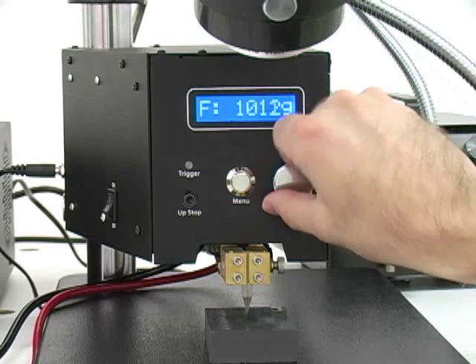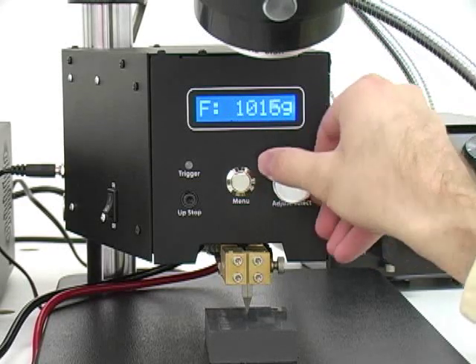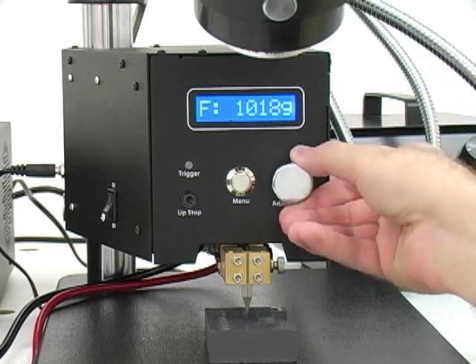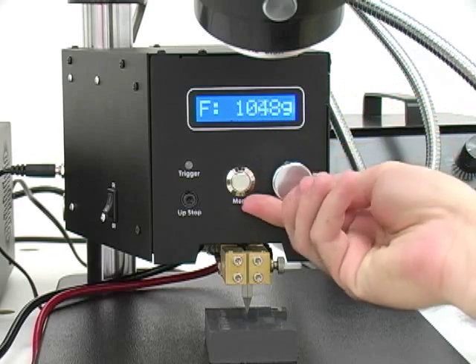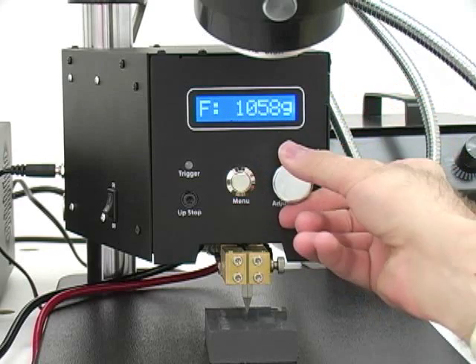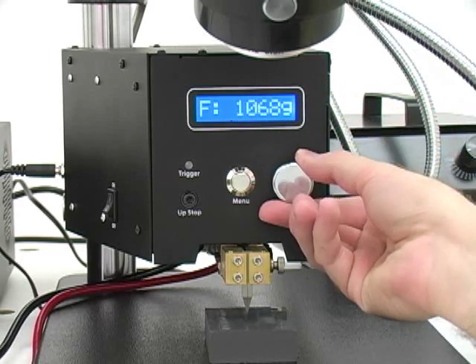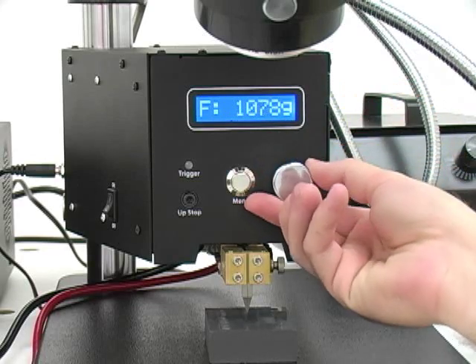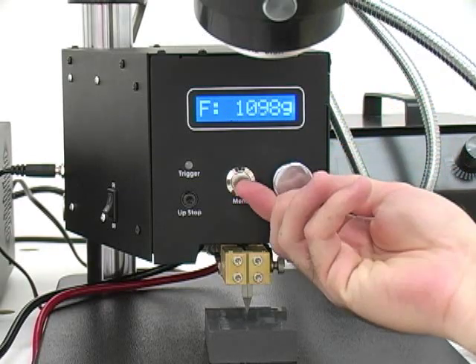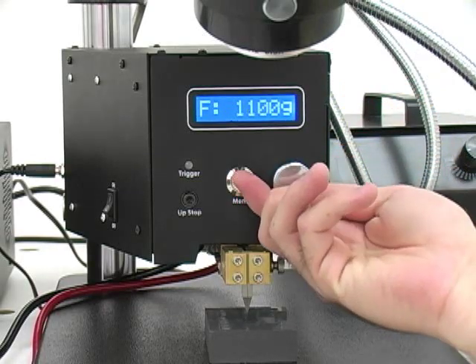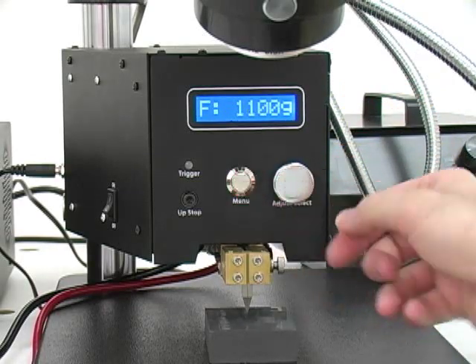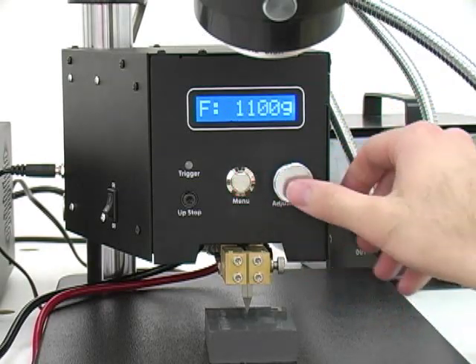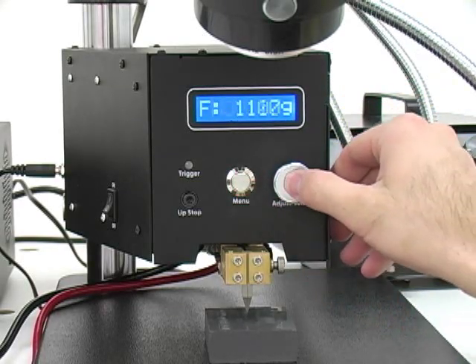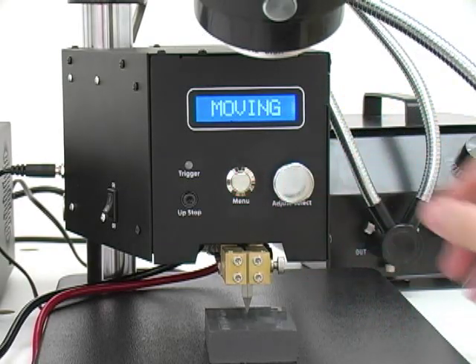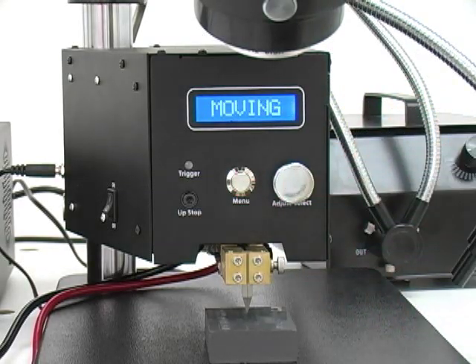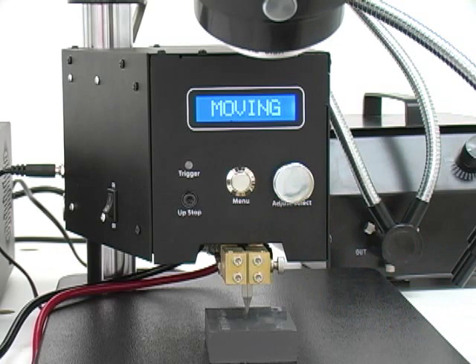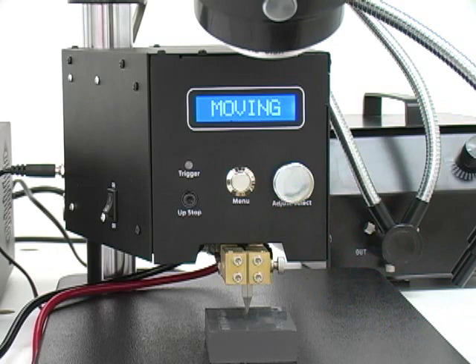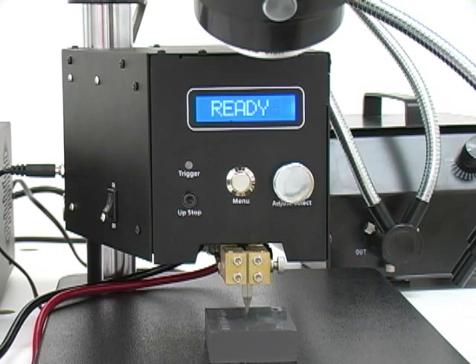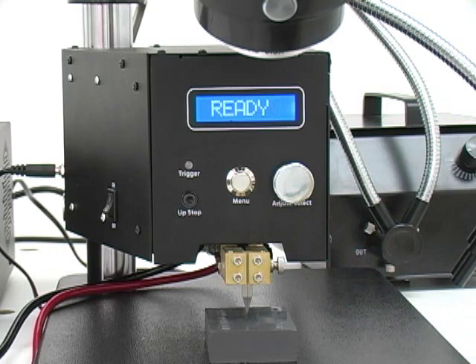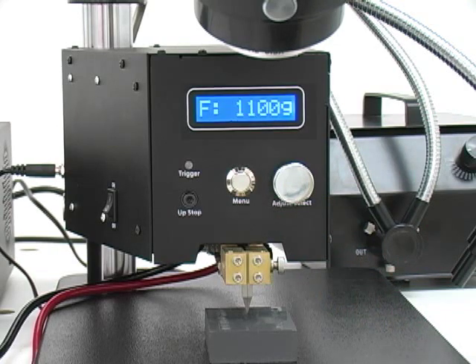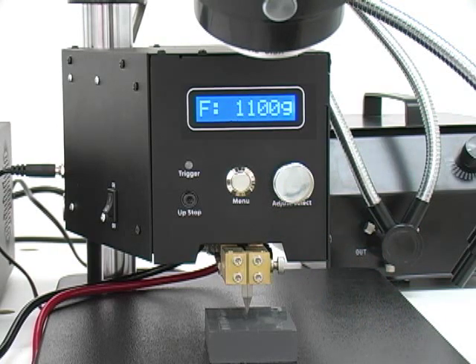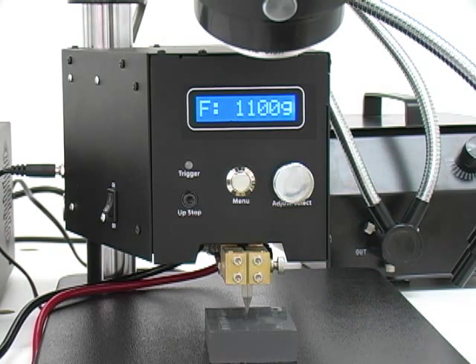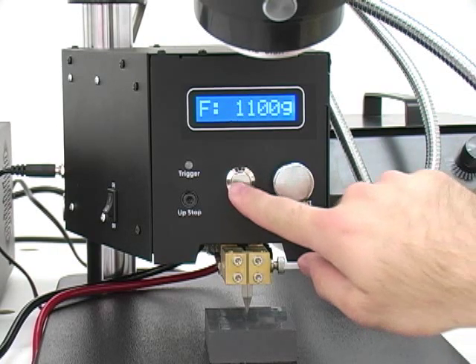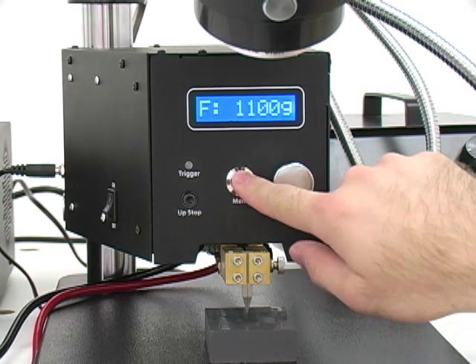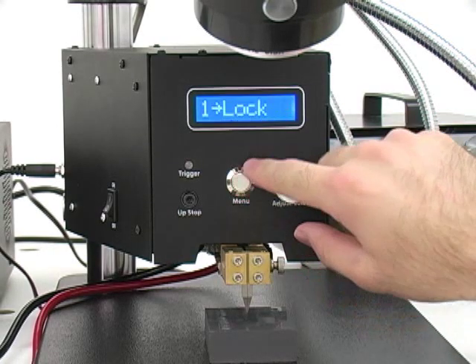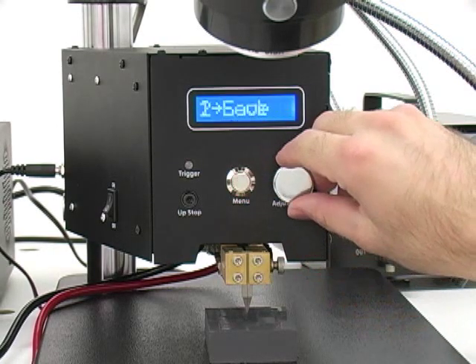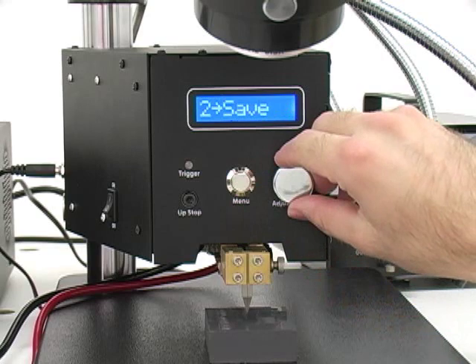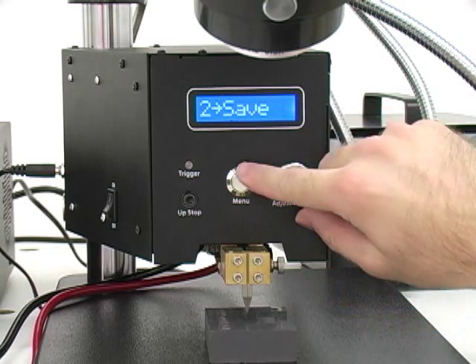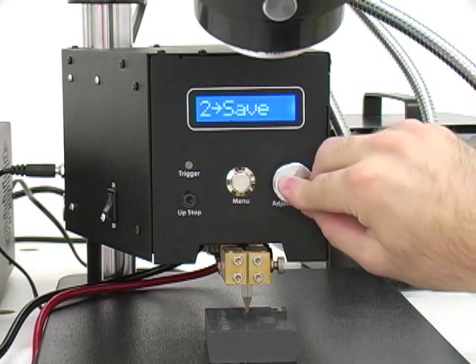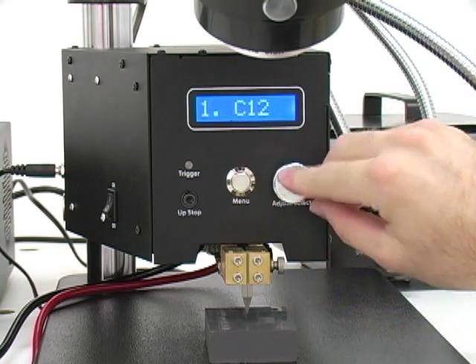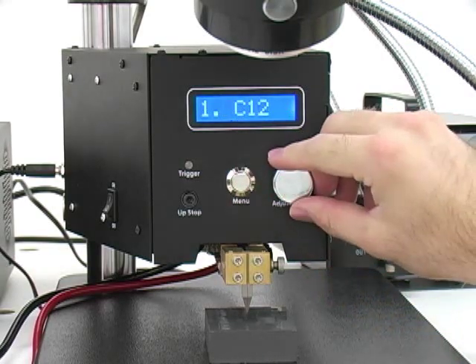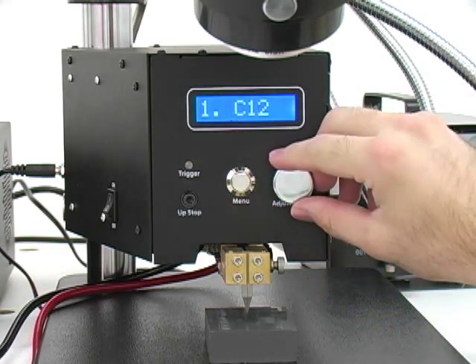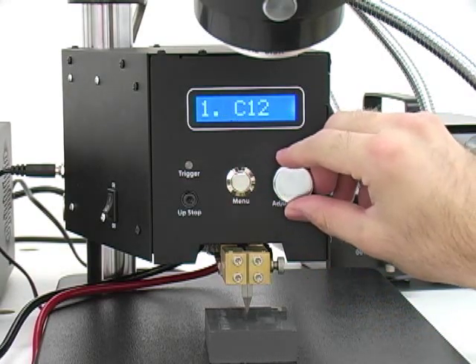If desired, the MWH-1000 also allows custom force calibration. Save up to 15 customizable settings with unique names to help simplify manufacturing processes.